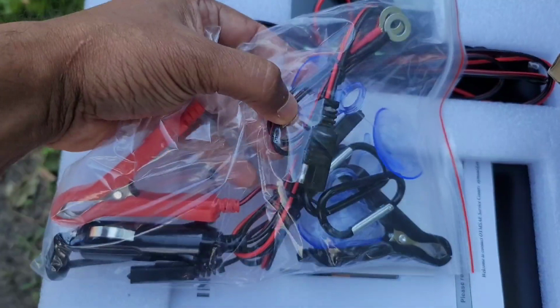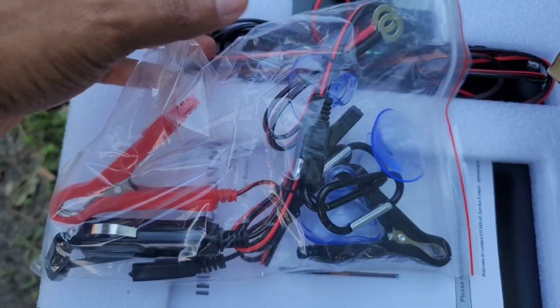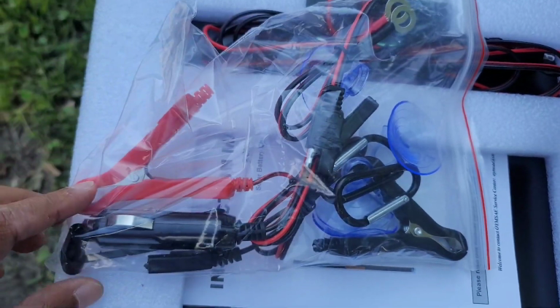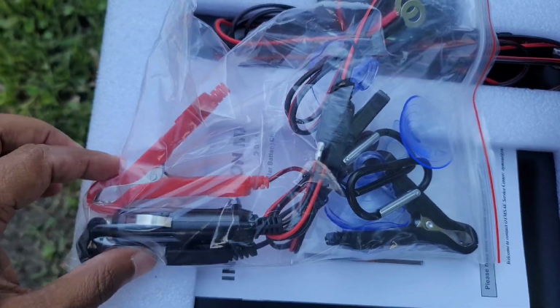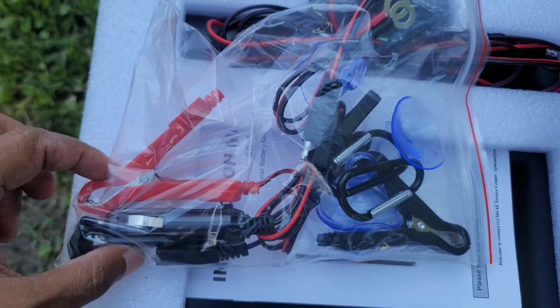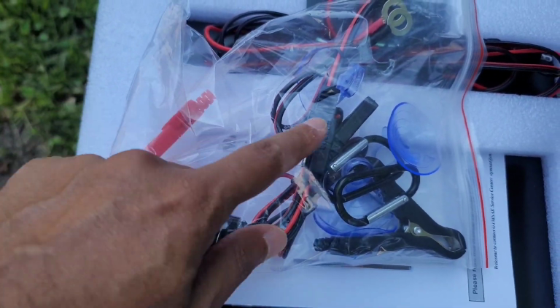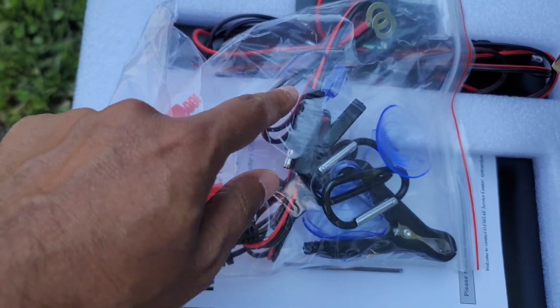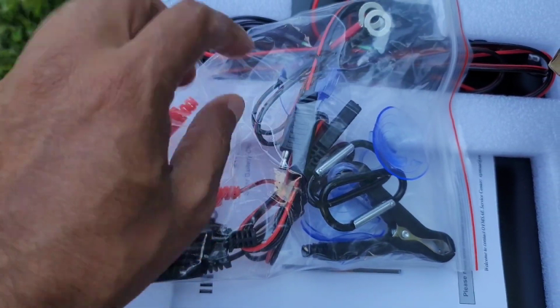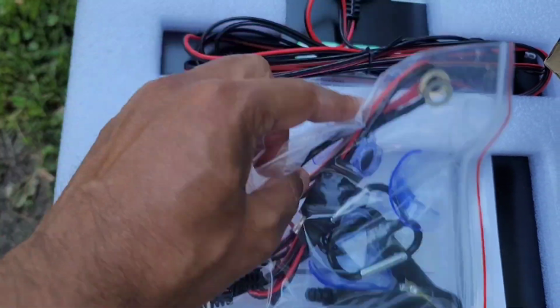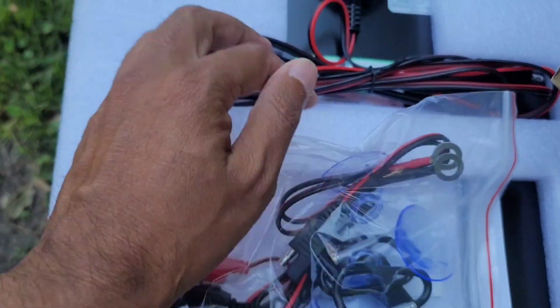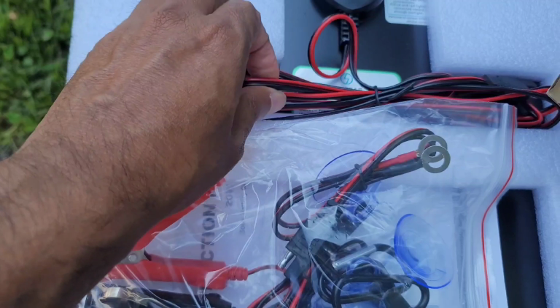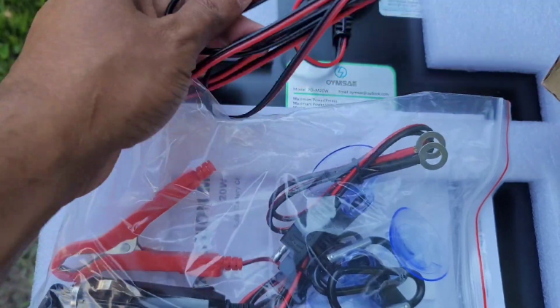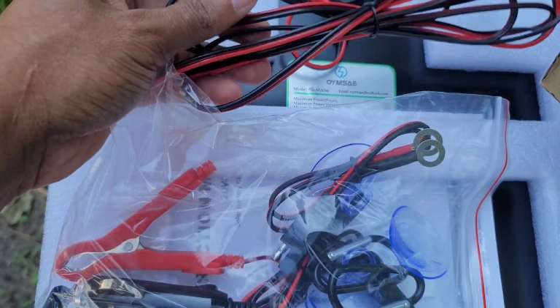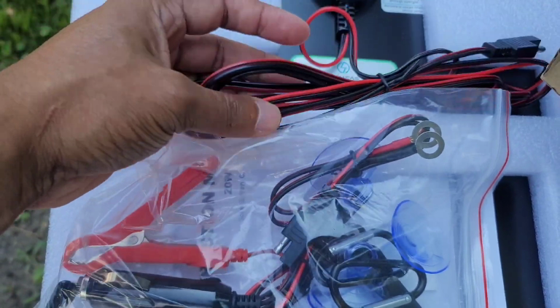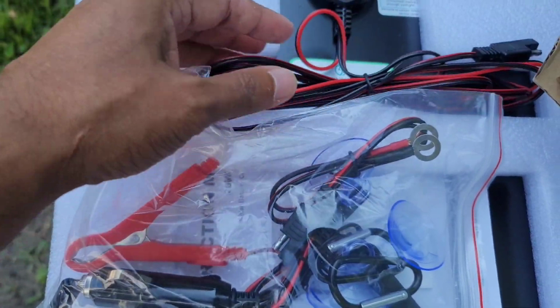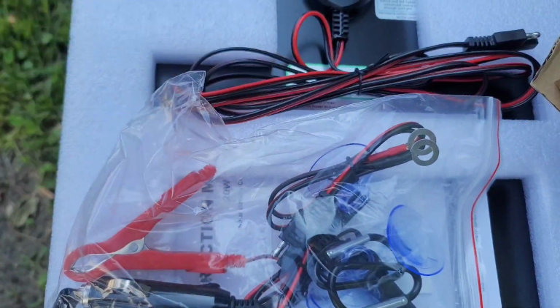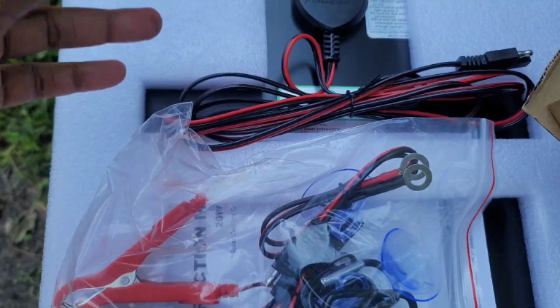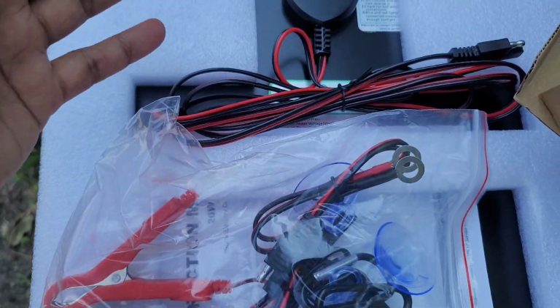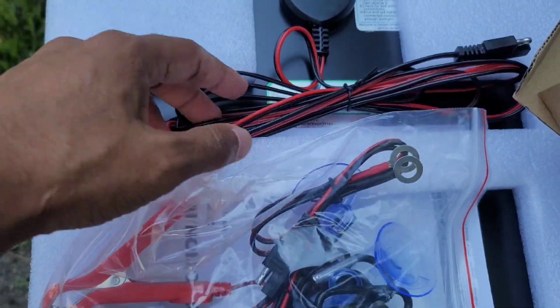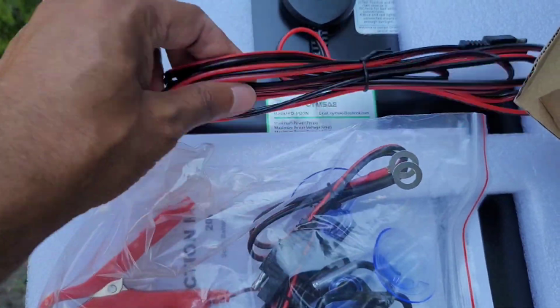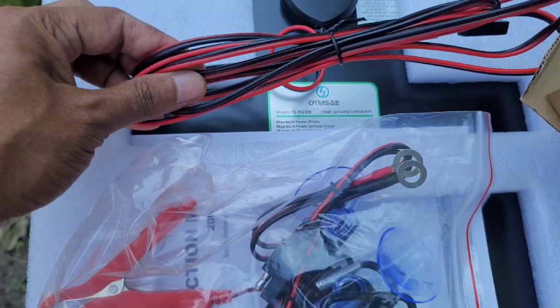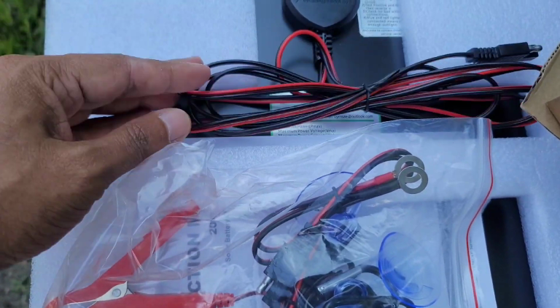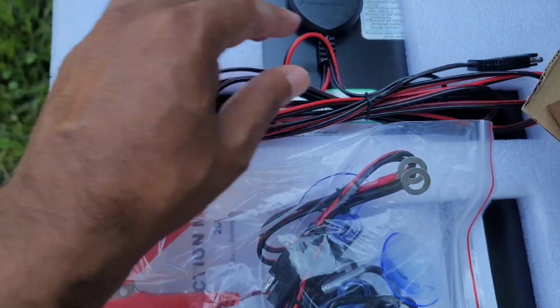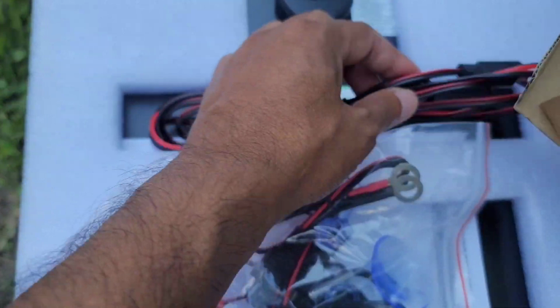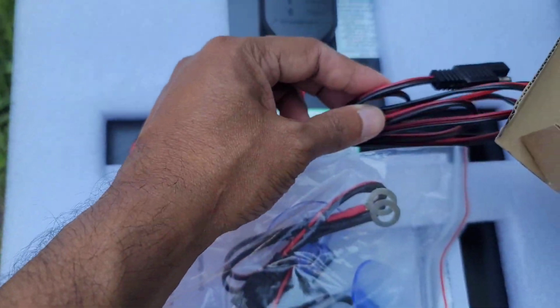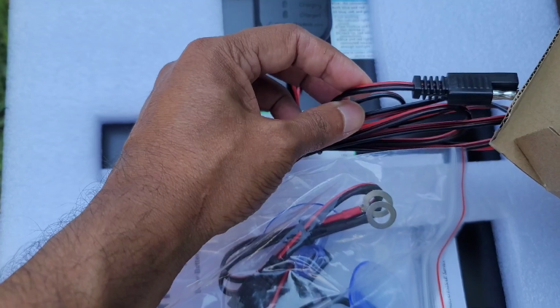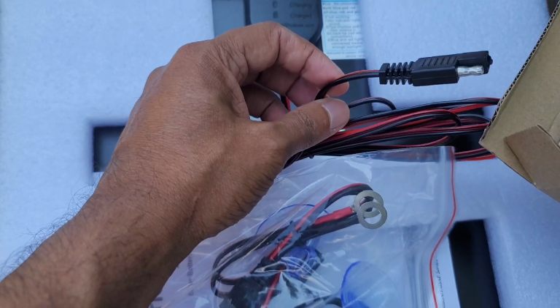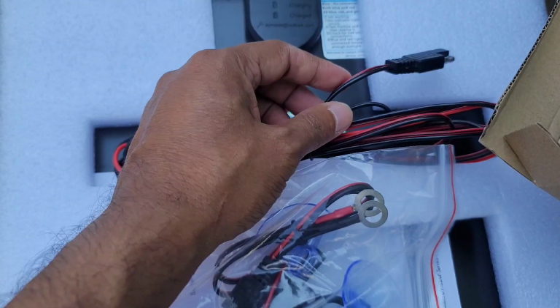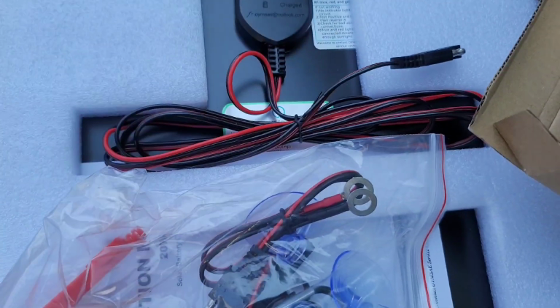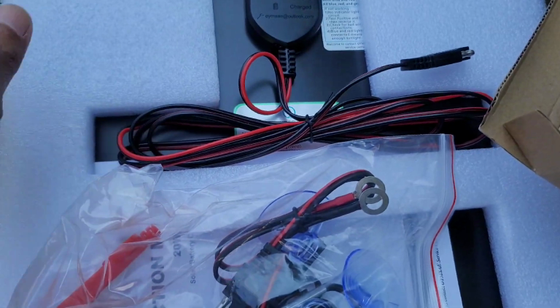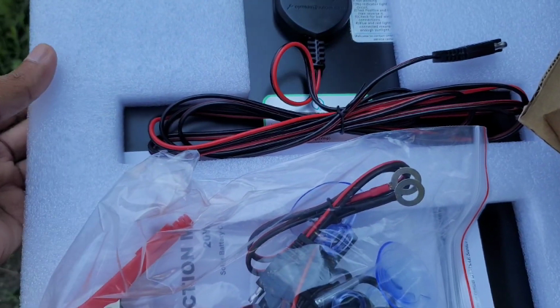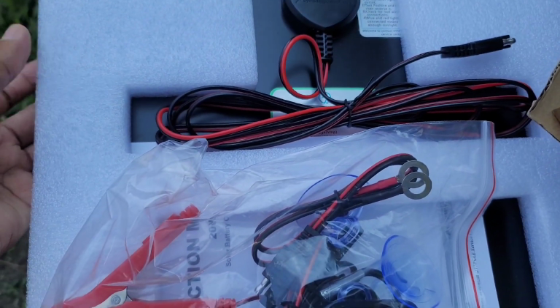These are all the cables that come with it. I'm just gonna use this one — it's long enough to put it on the side window or windshield. Later I'll have an extension cord that will go up to the roof.